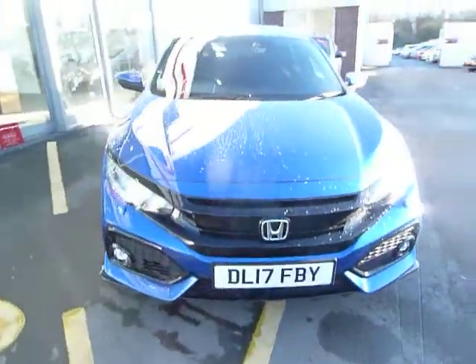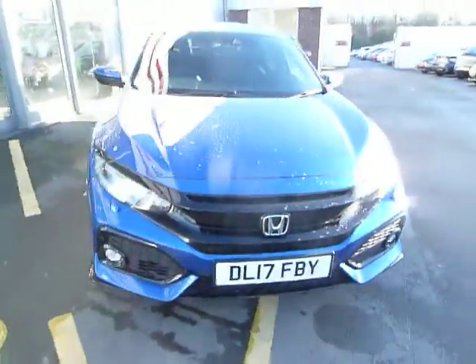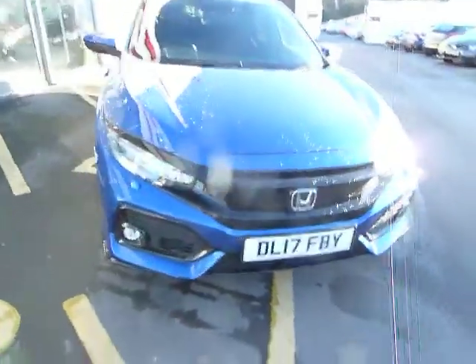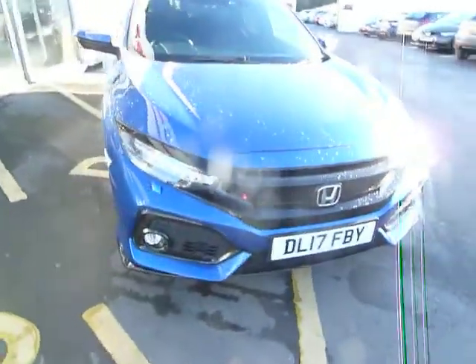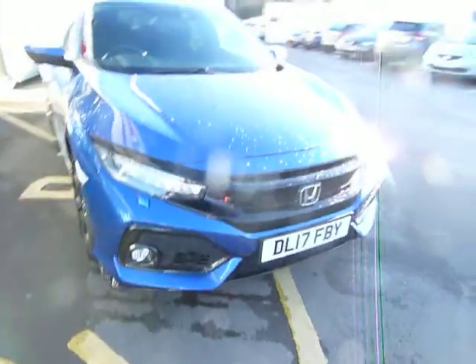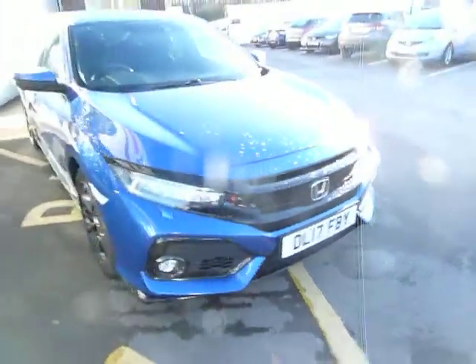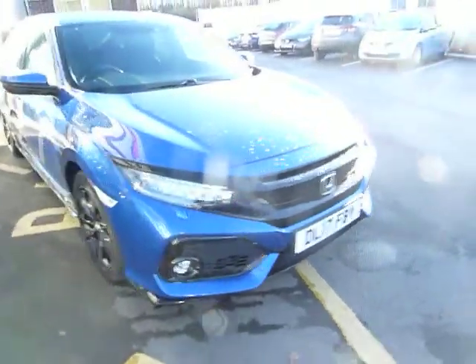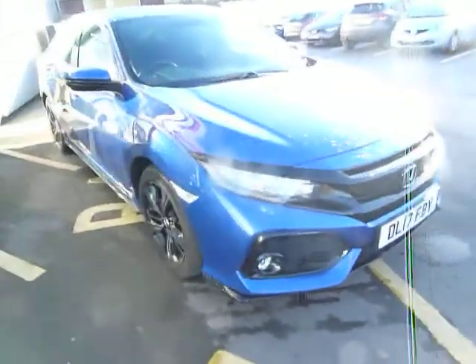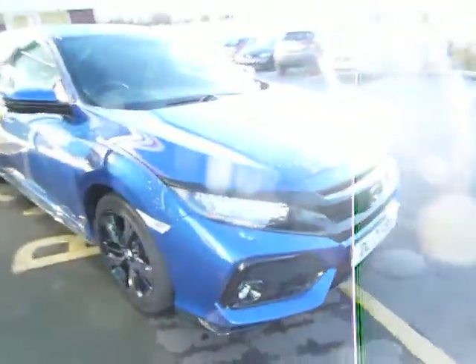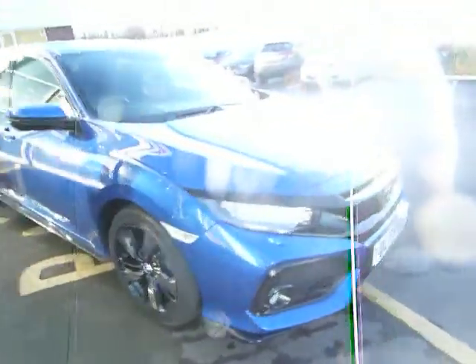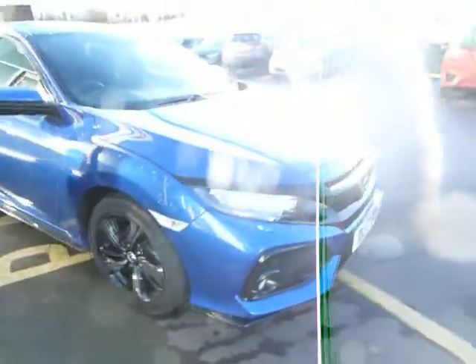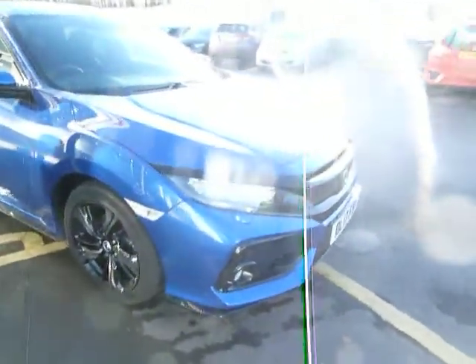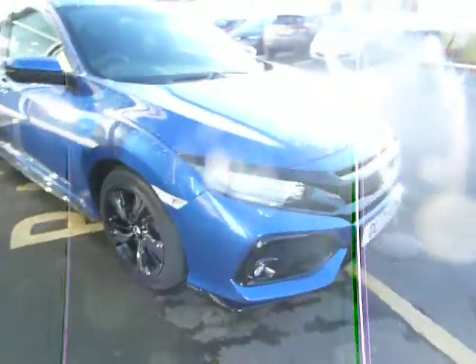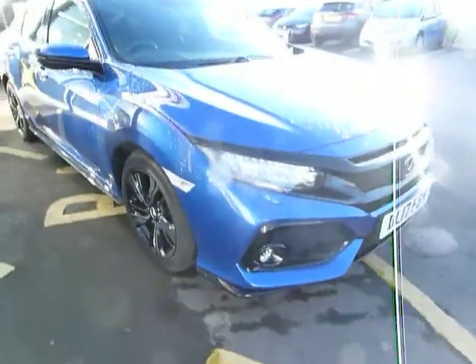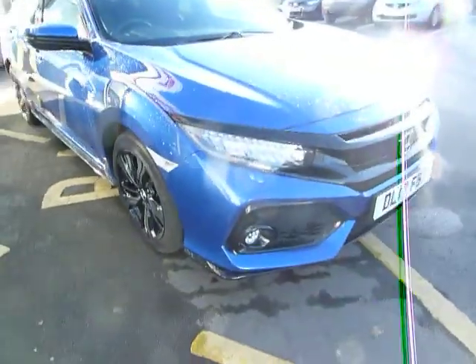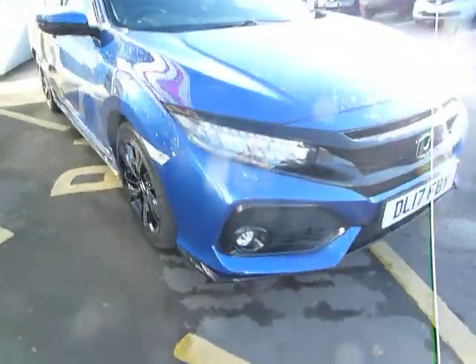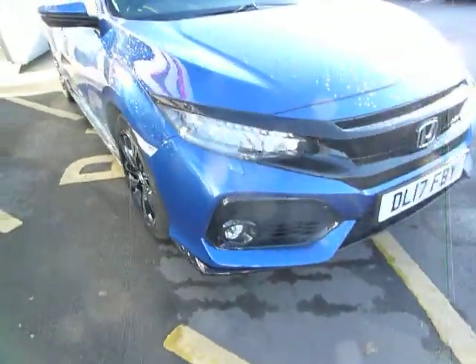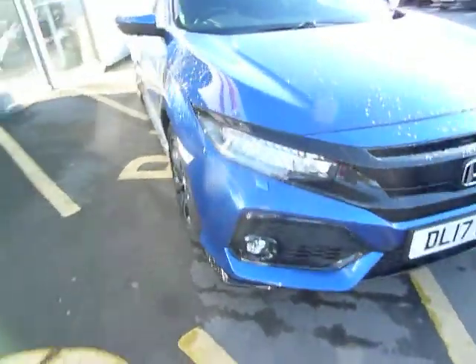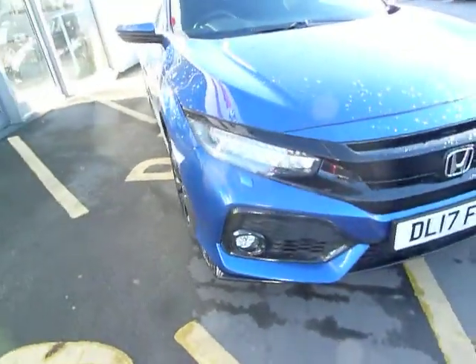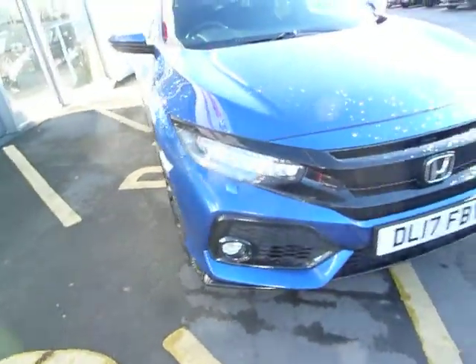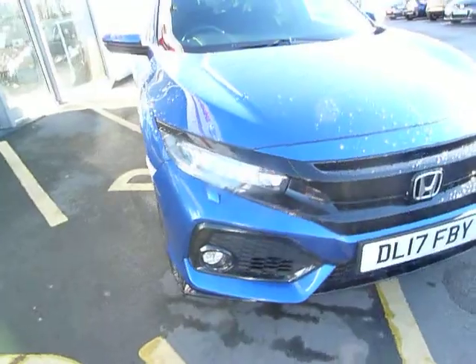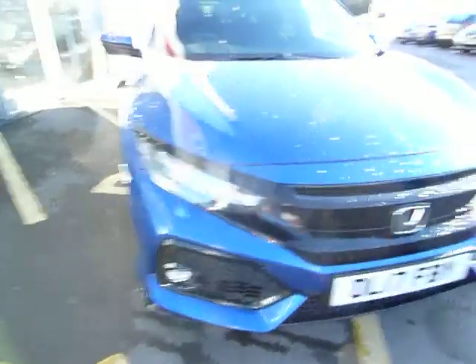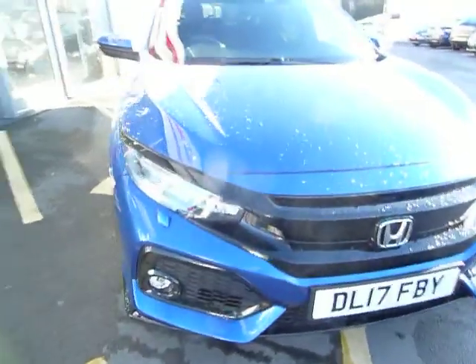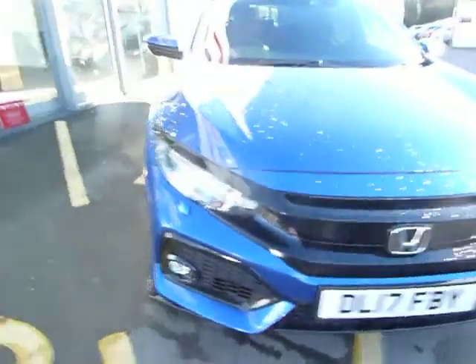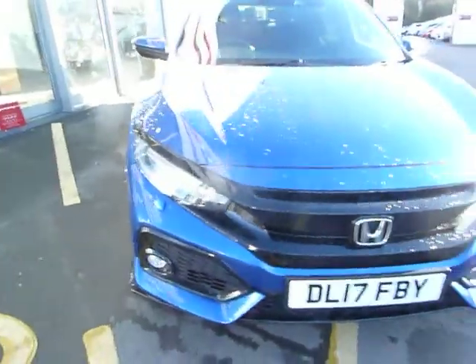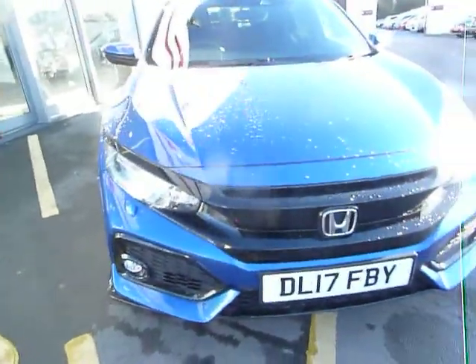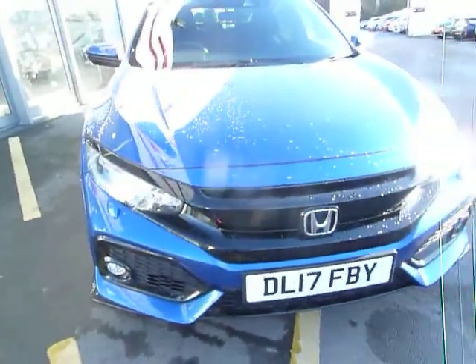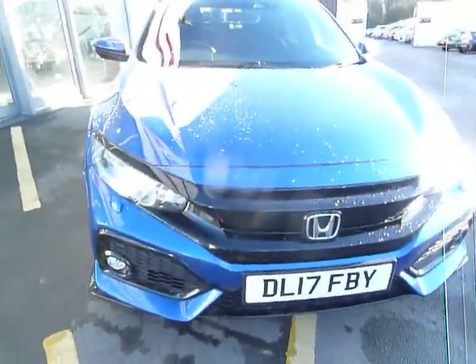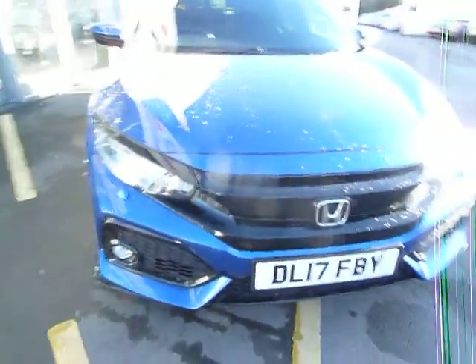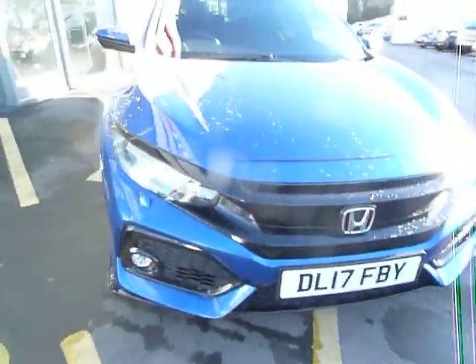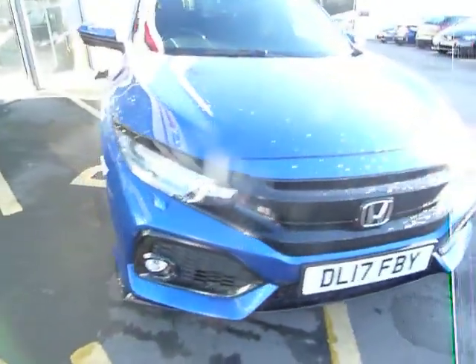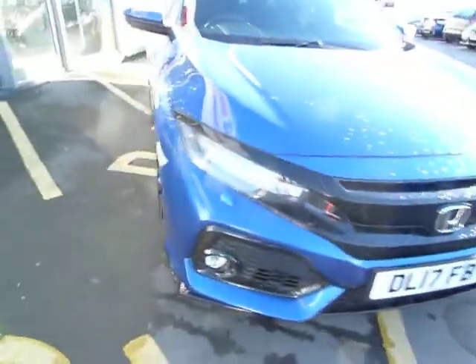This Civic is absolutely packed full of technology and the Sport has front fog lights, headlight washers and front parking sensors on there as well.